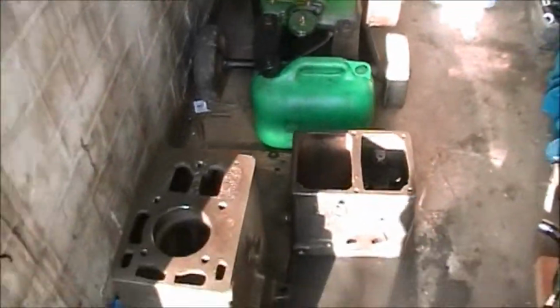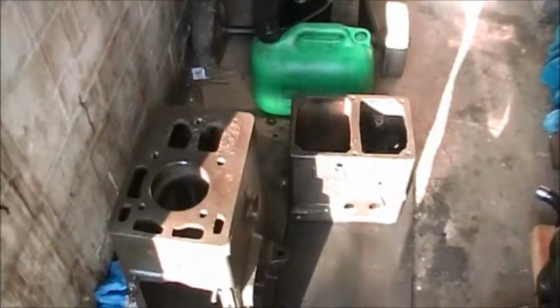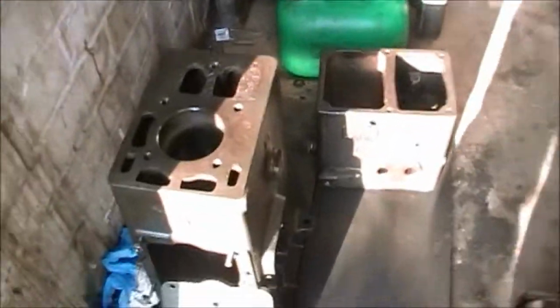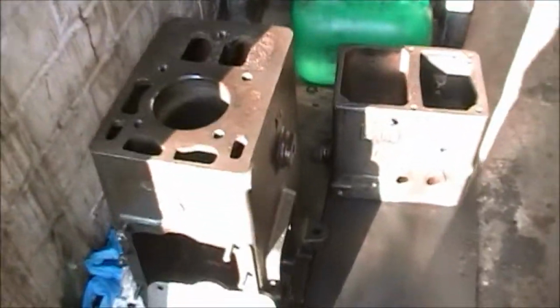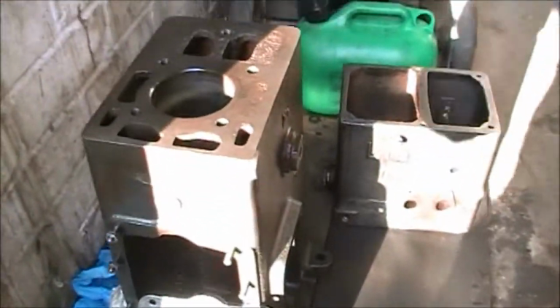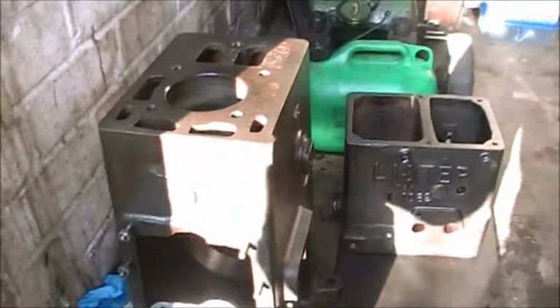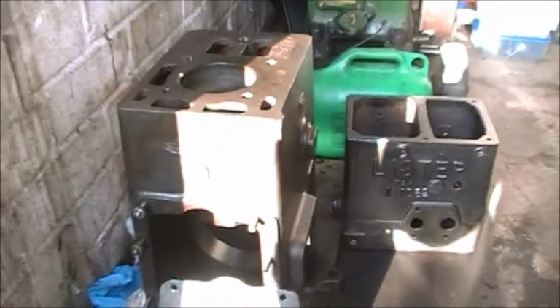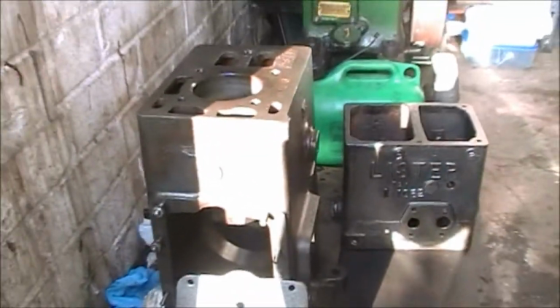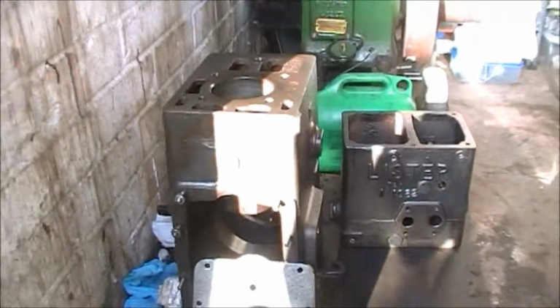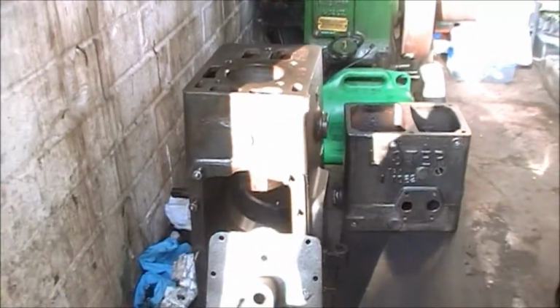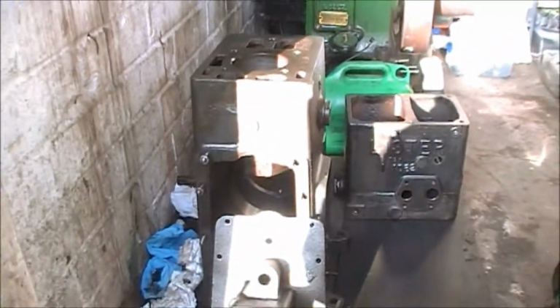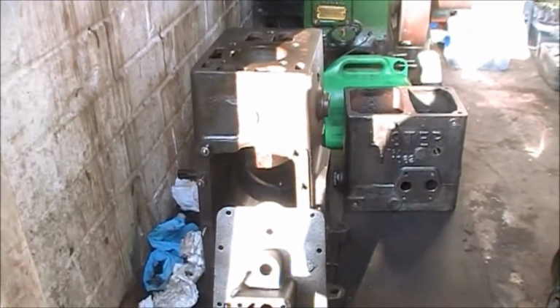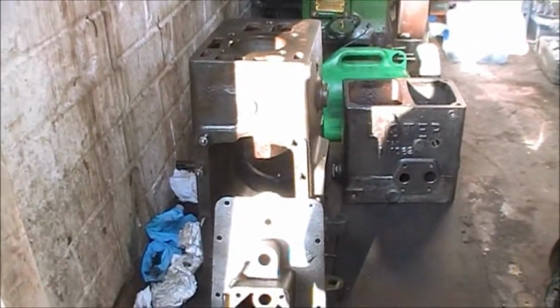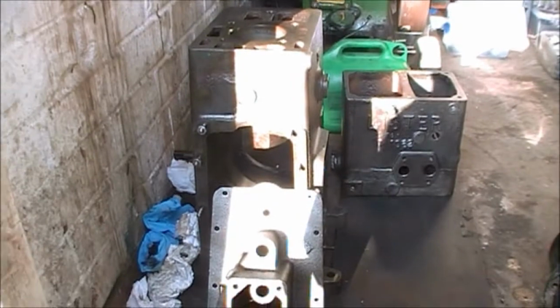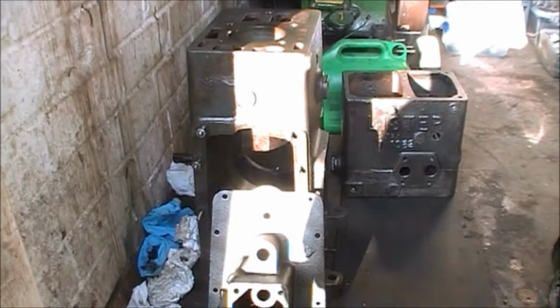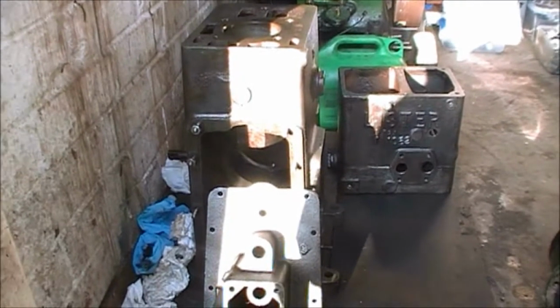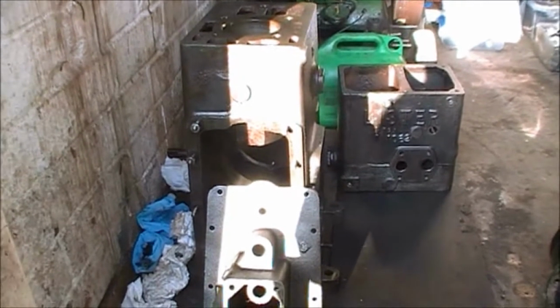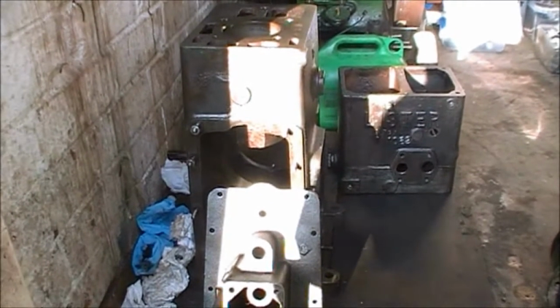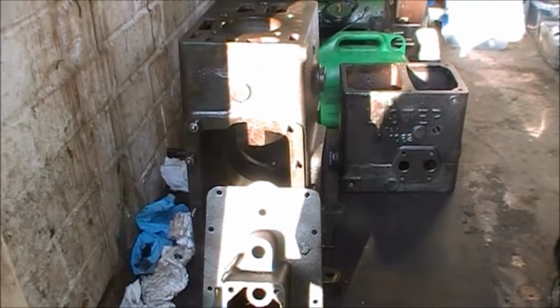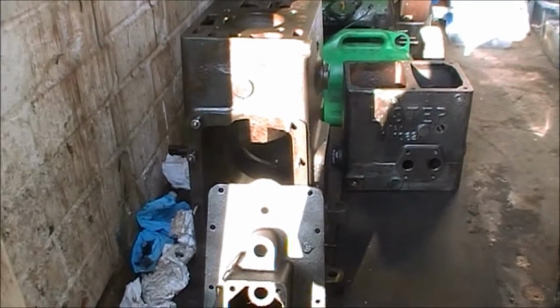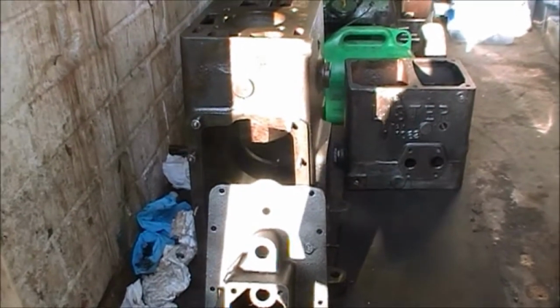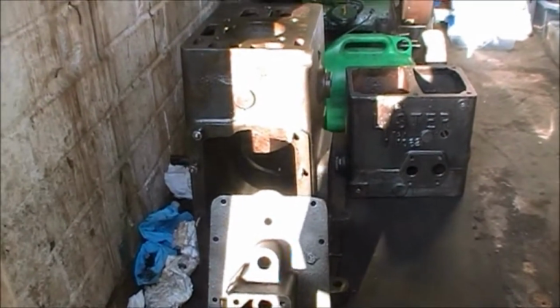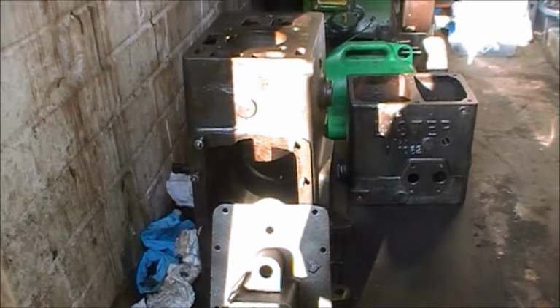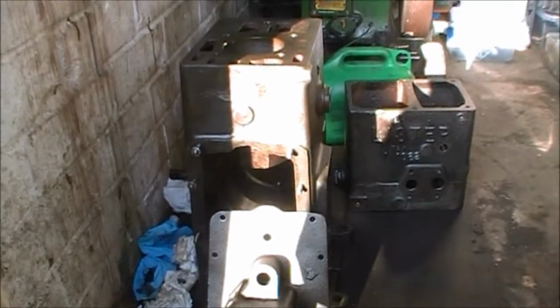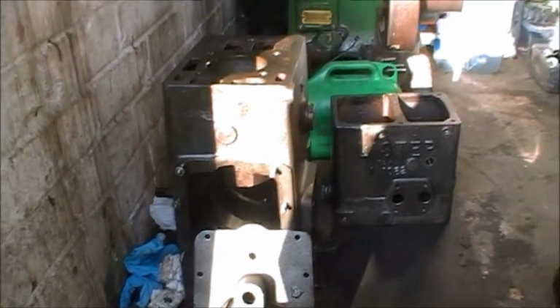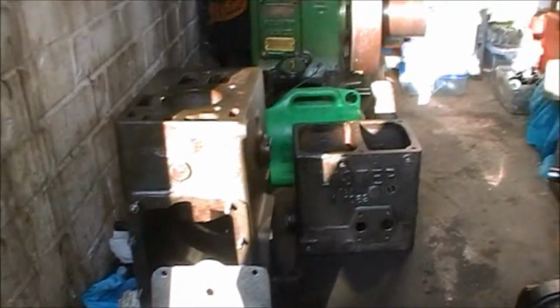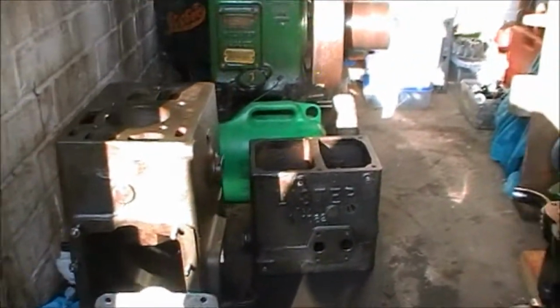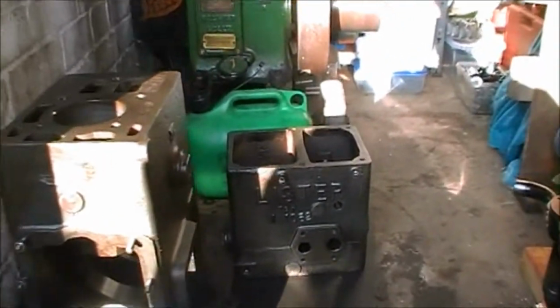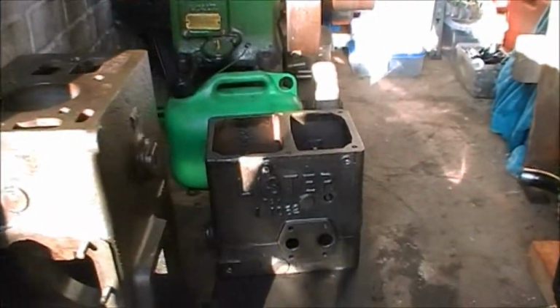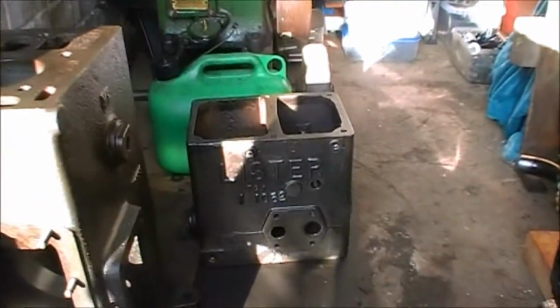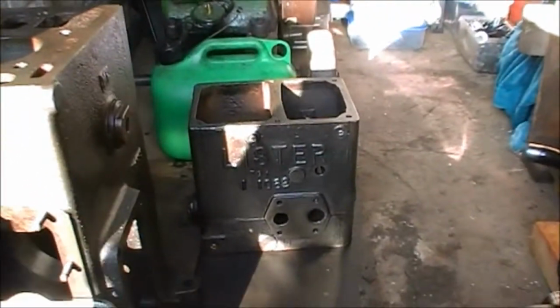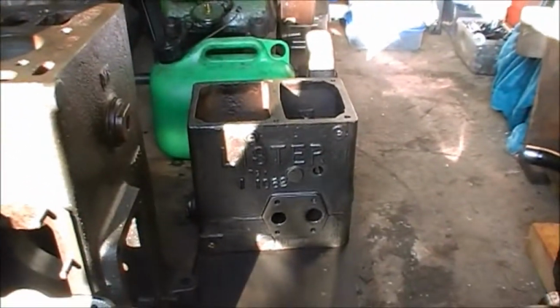So it was in quite a state — it was all covered in mud and full of sludgy oil inside. I've given it a really good clean, and this cutaway did a WD-40.